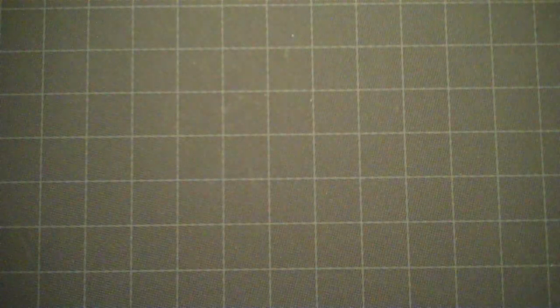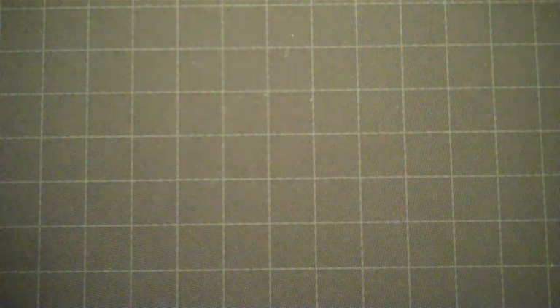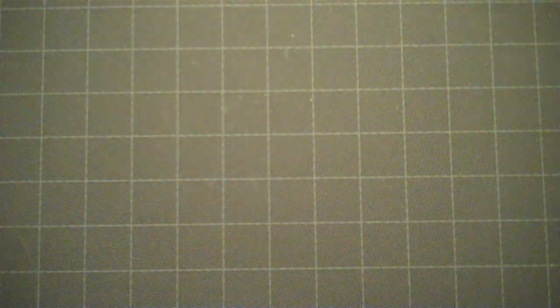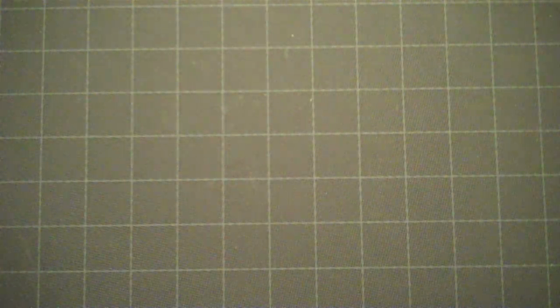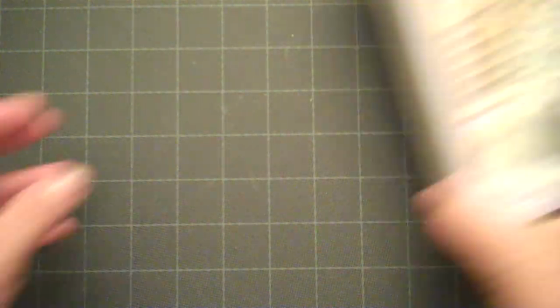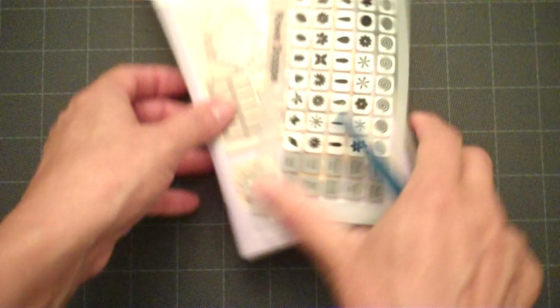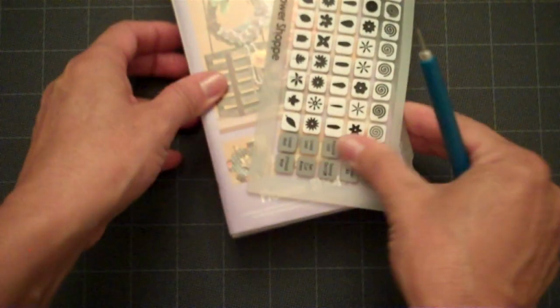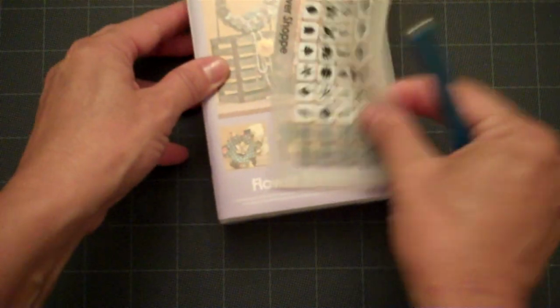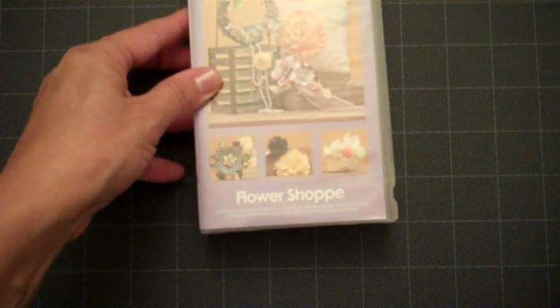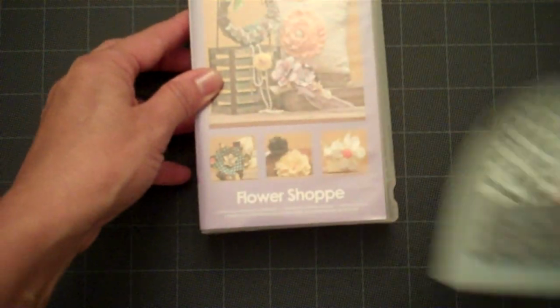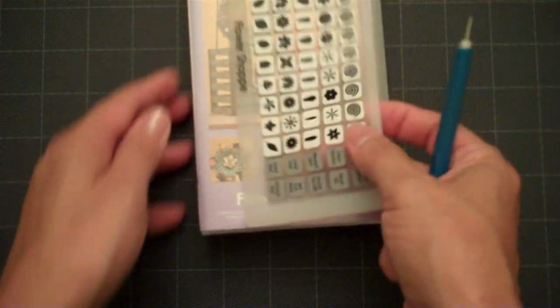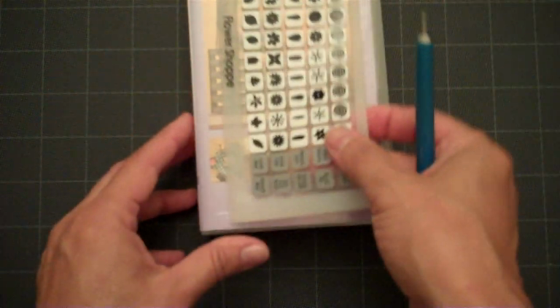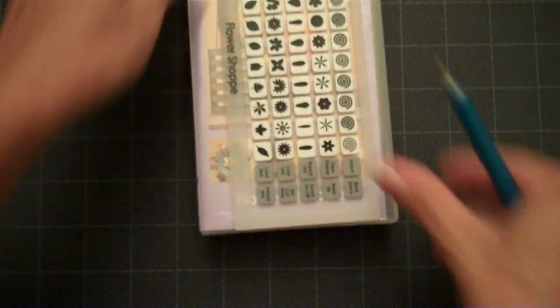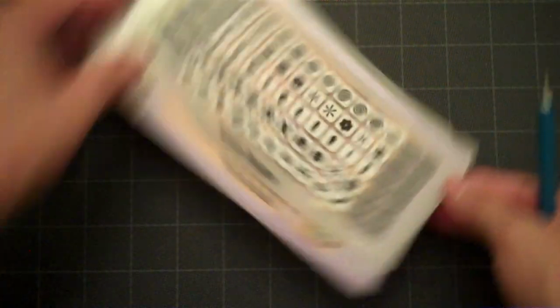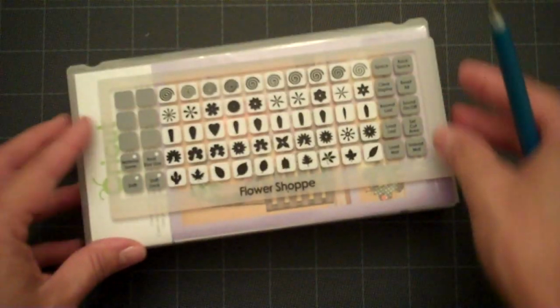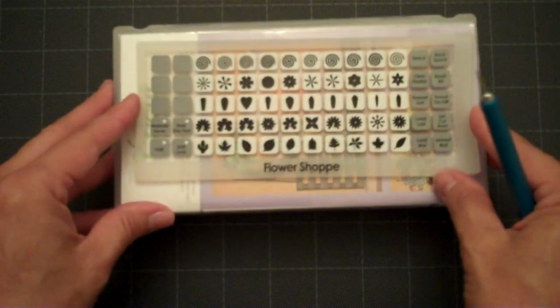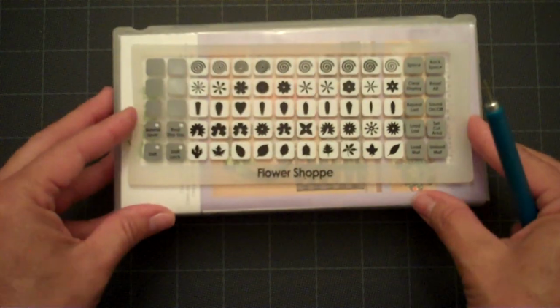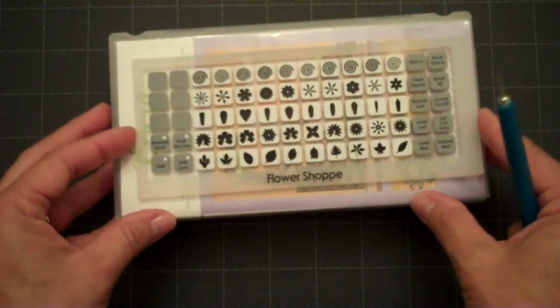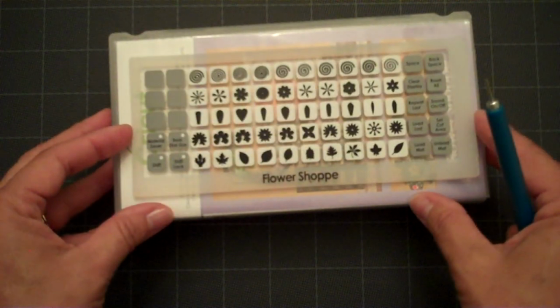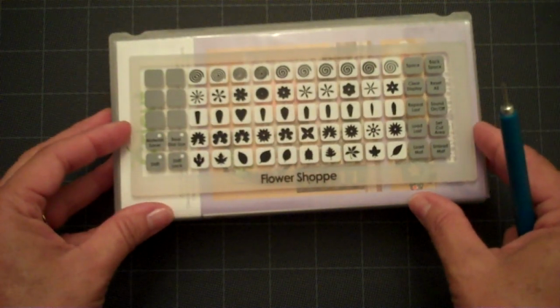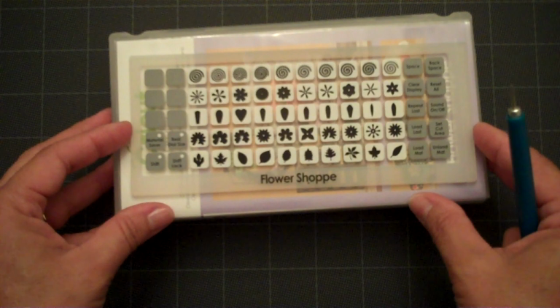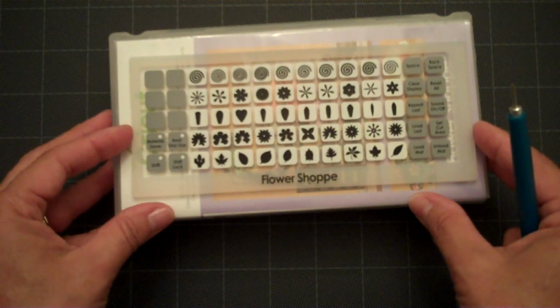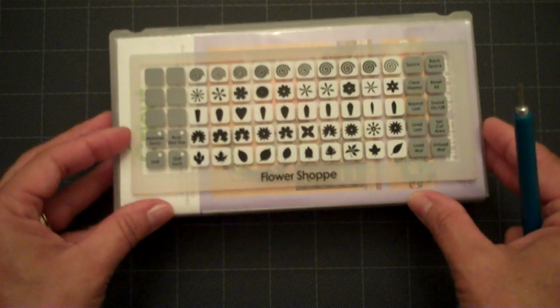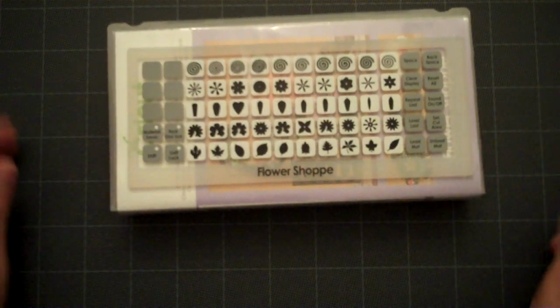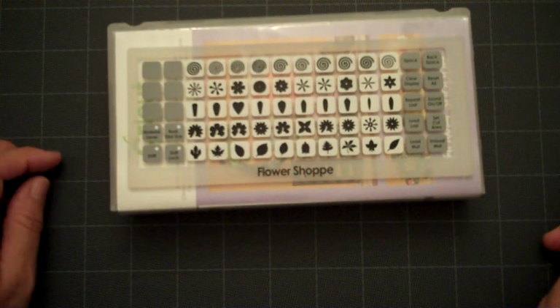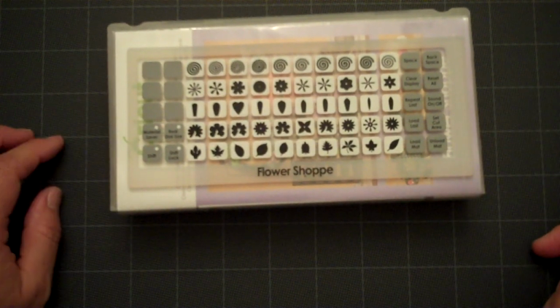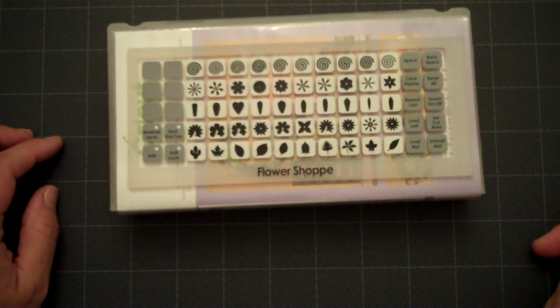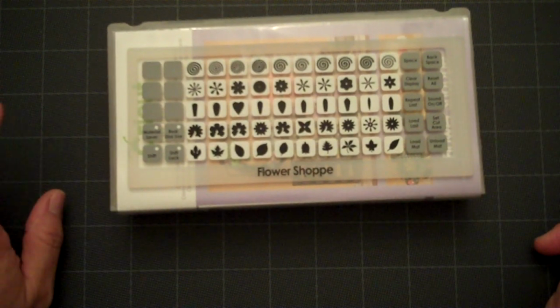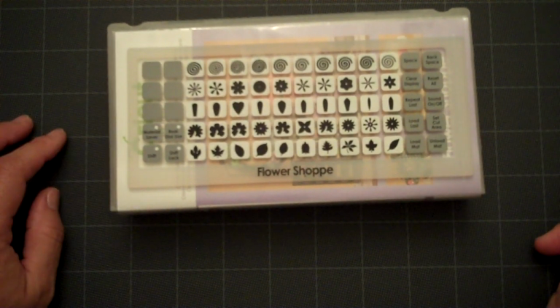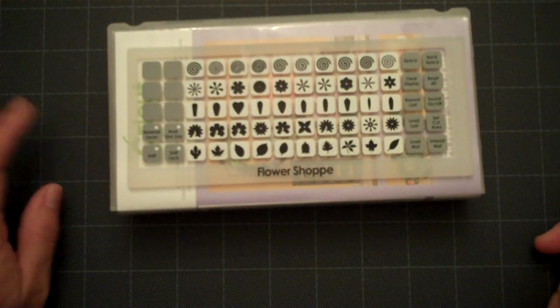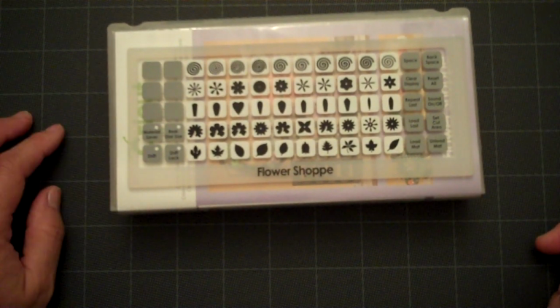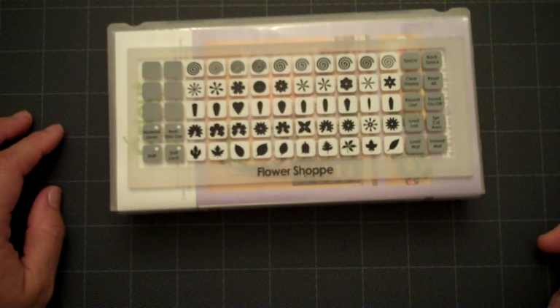The cartridge that I used for this is the Flower Shop cartridge, and I'm going to go ahead and point out the images that I cut to make this poinsettia flower.